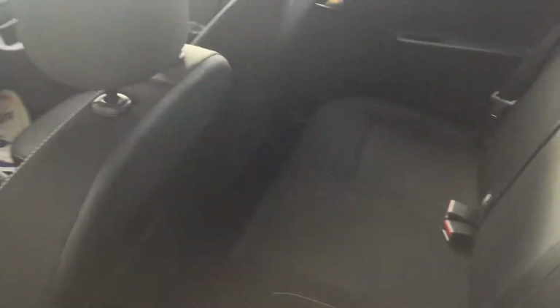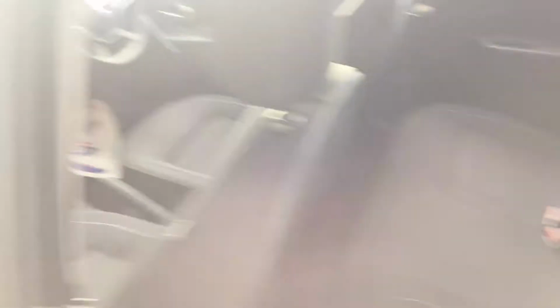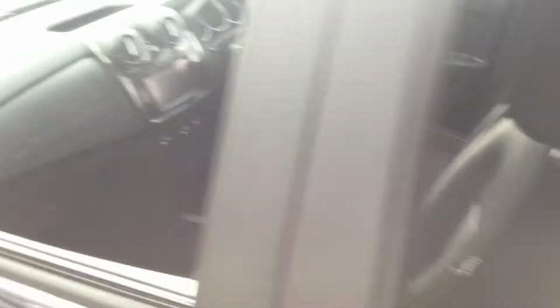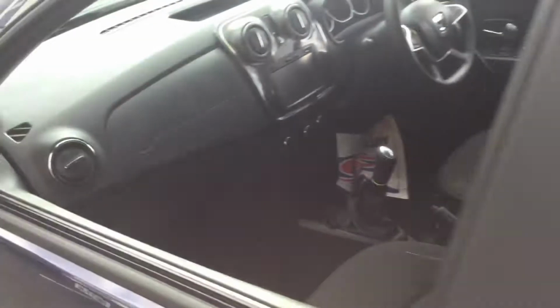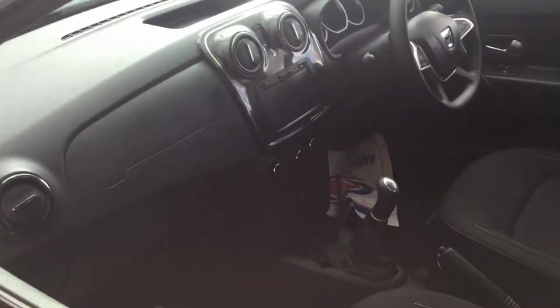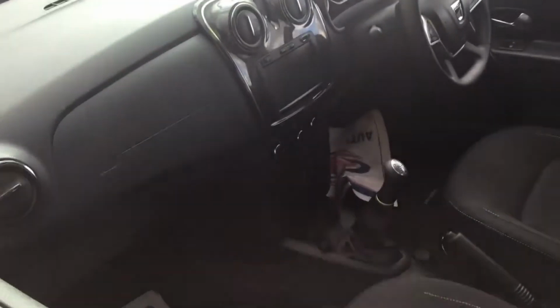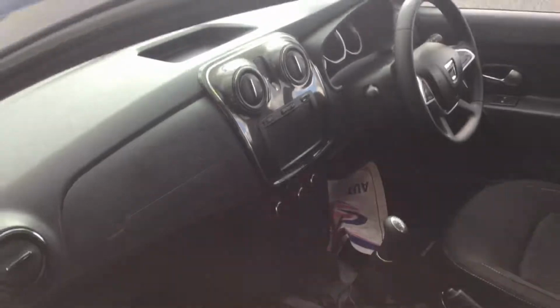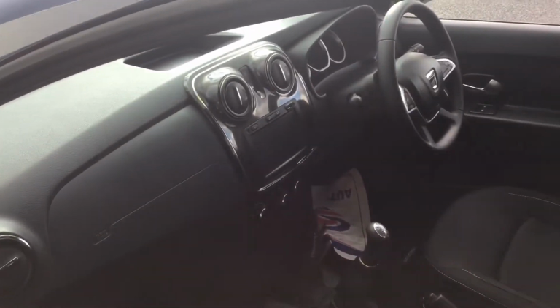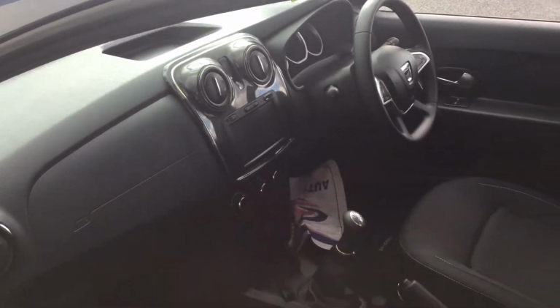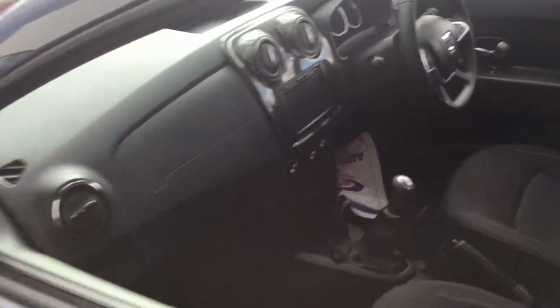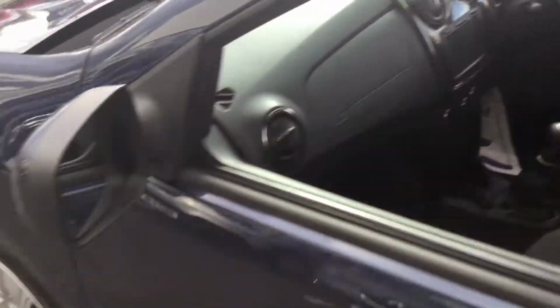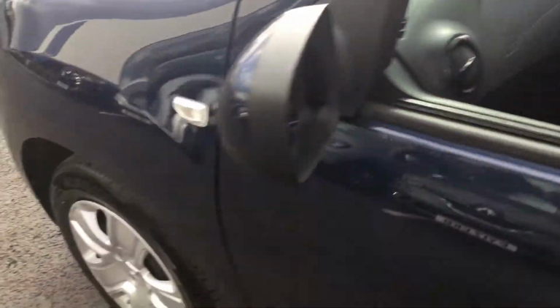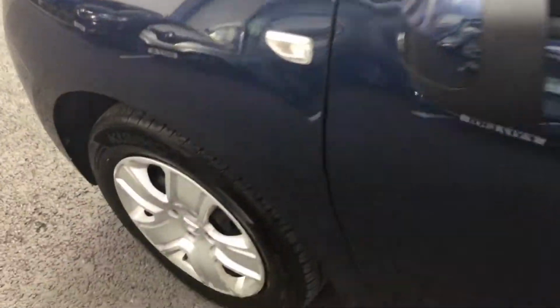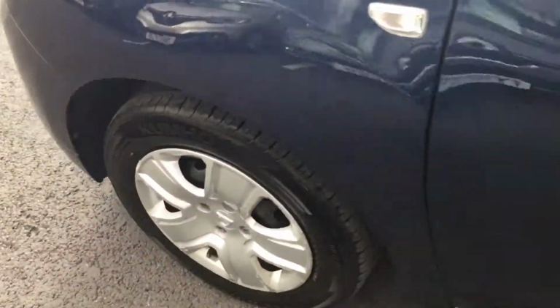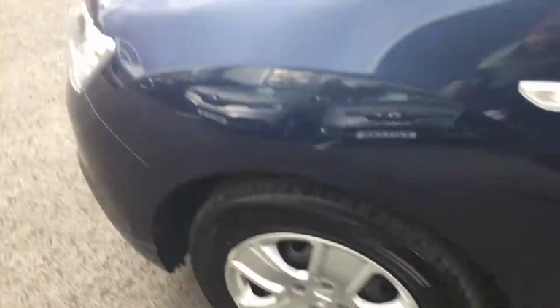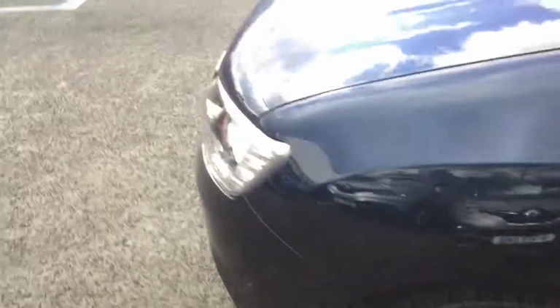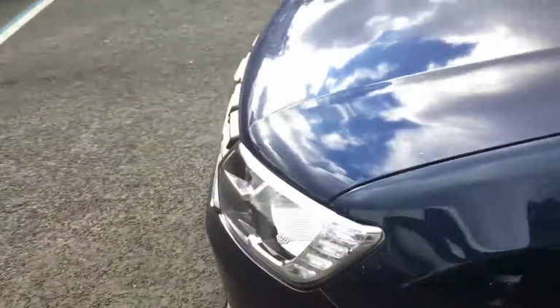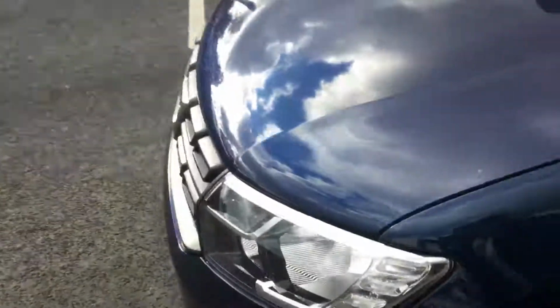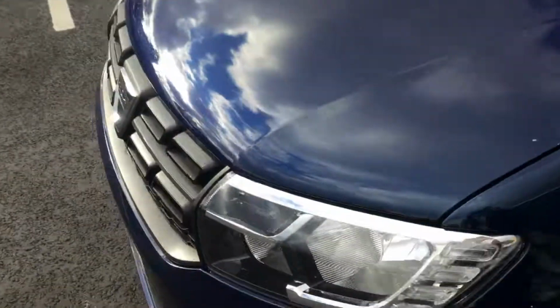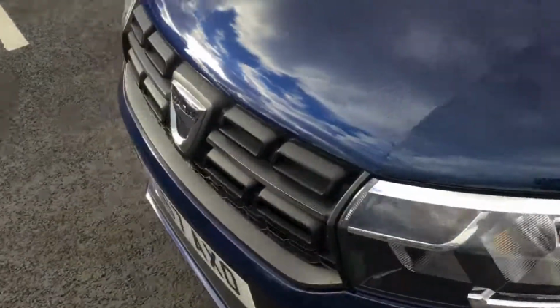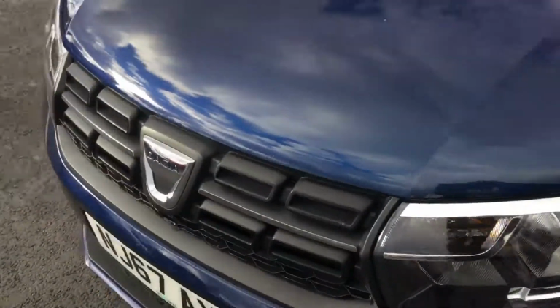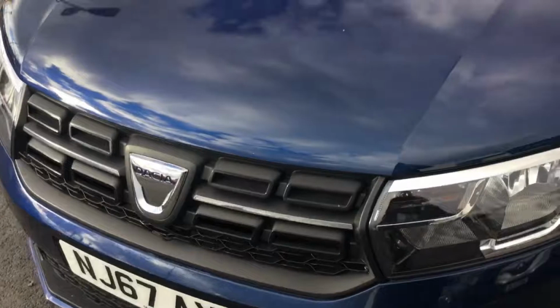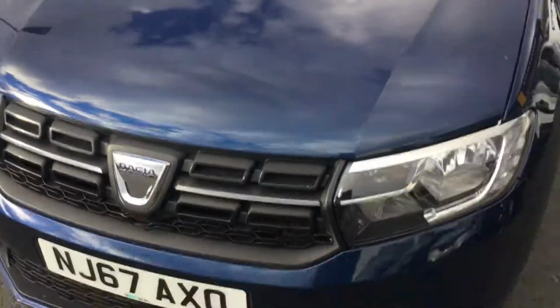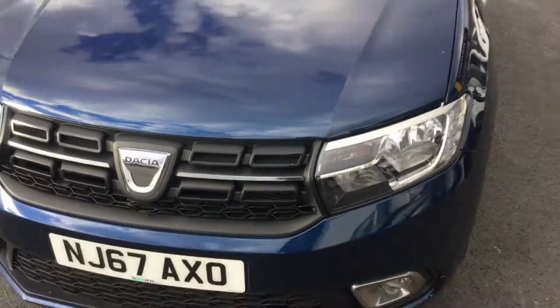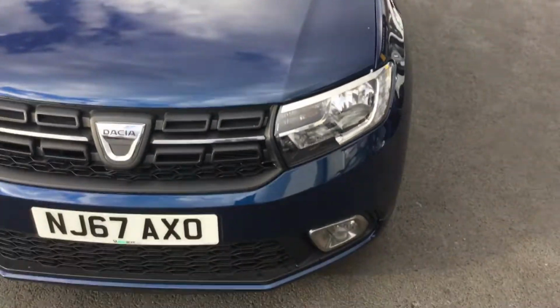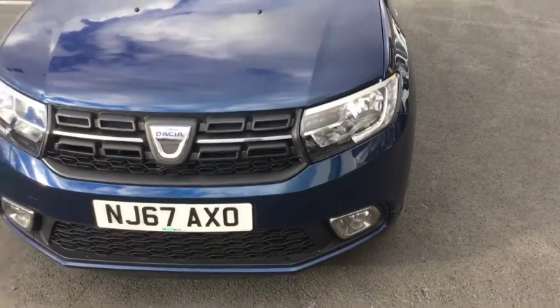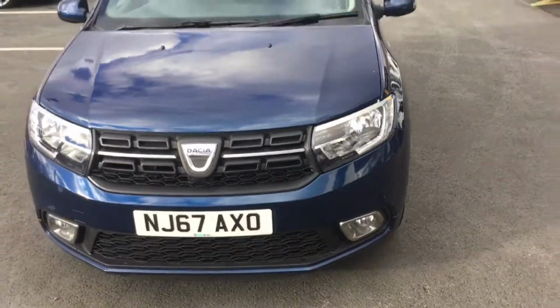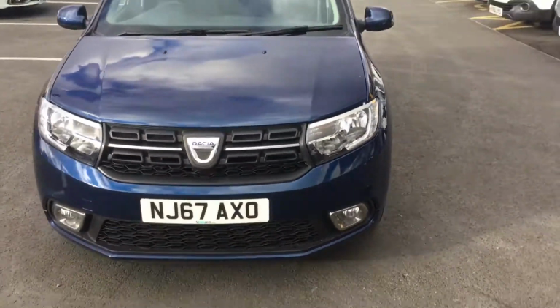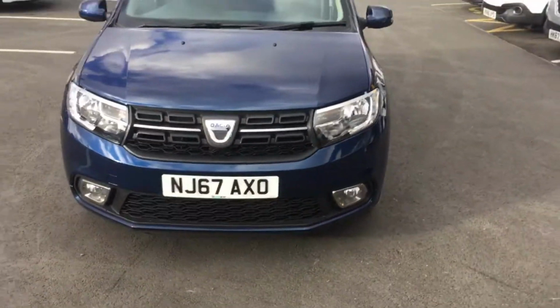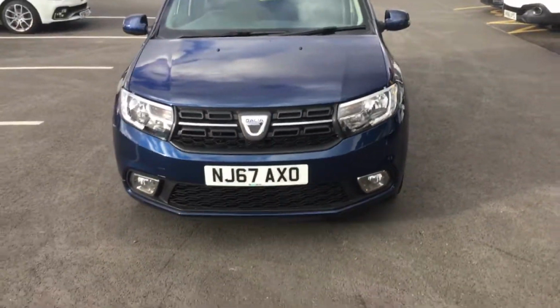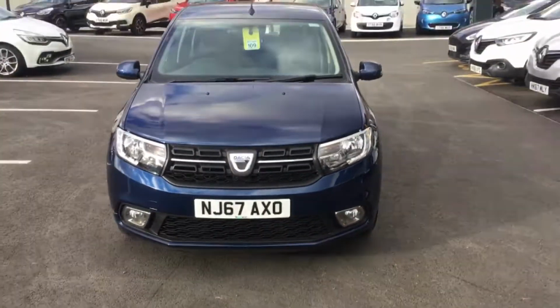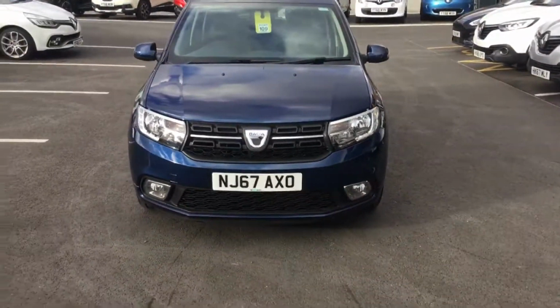If you'd like any further information or would like to arrange a test drive, feel free to come down to Stoneacre Chesterfield. My name's Dan, my contact number is 01246 458350. Have a nice day, guys!